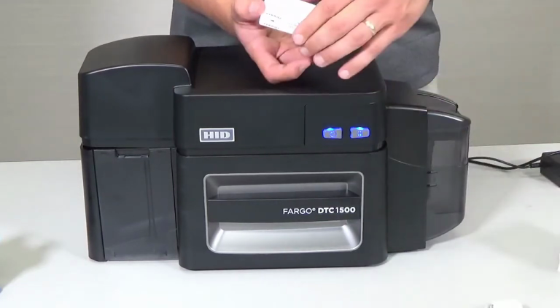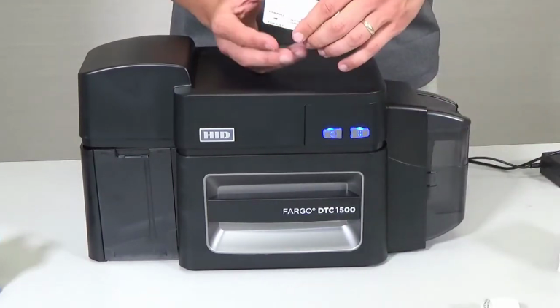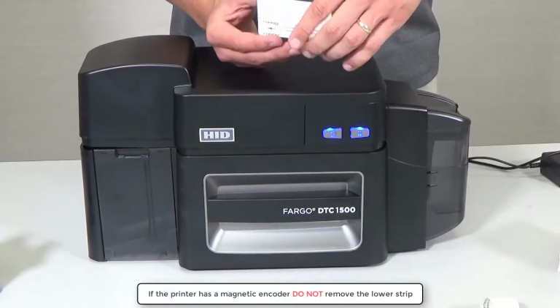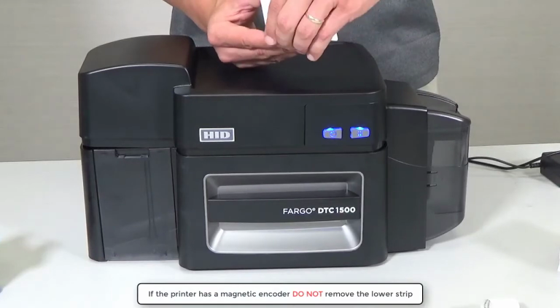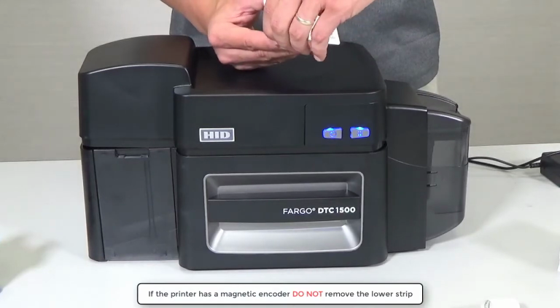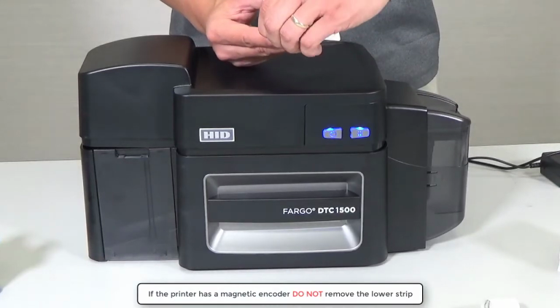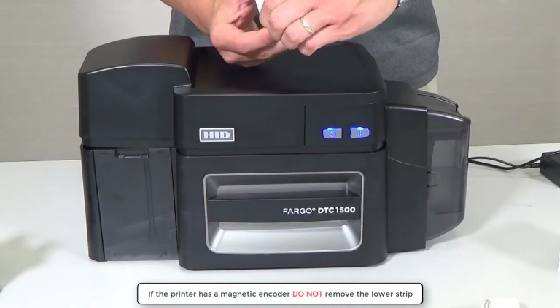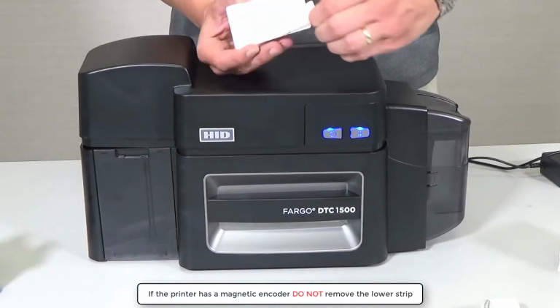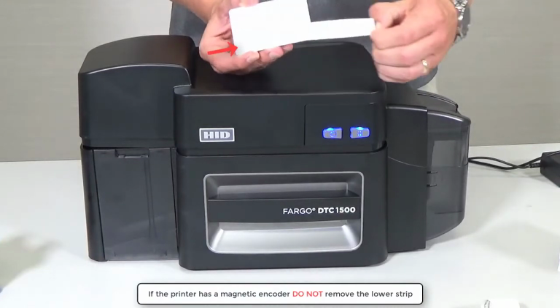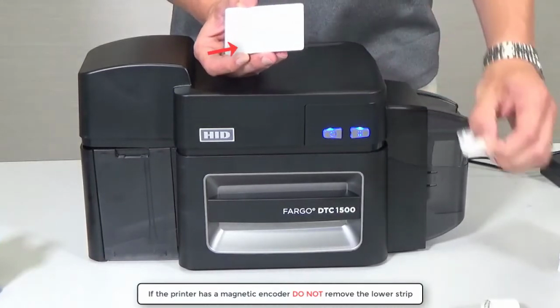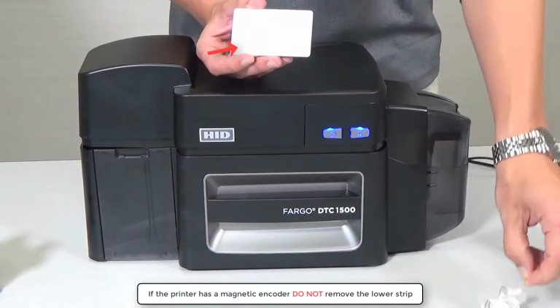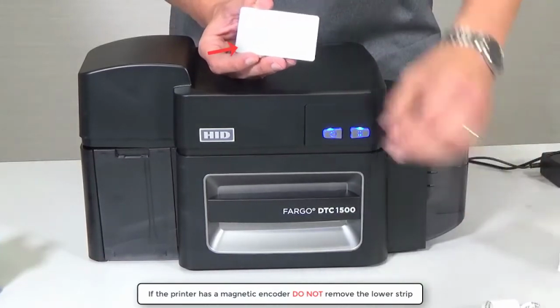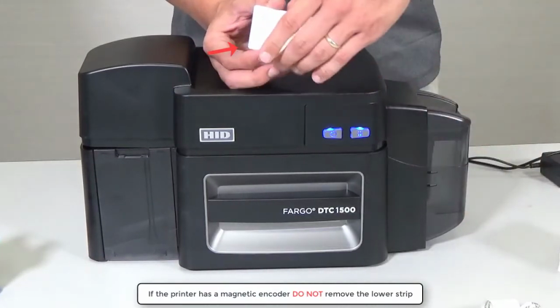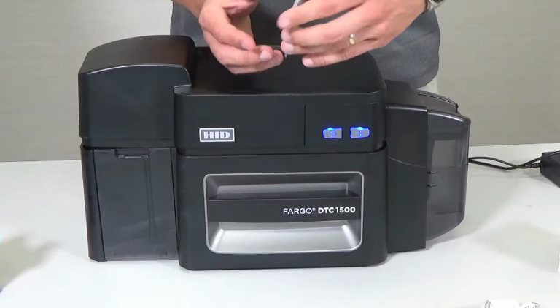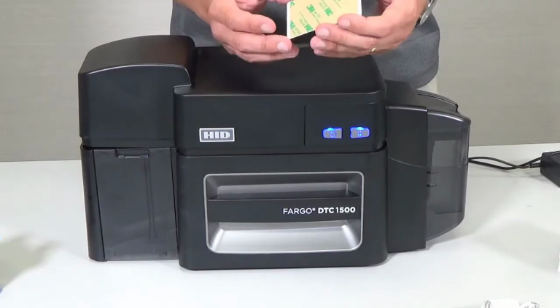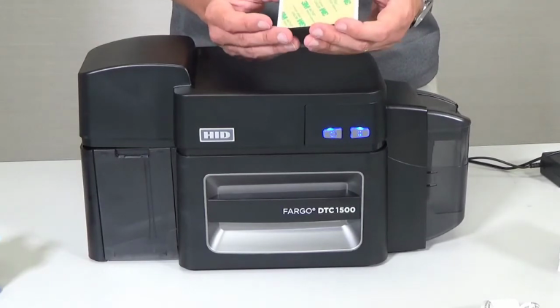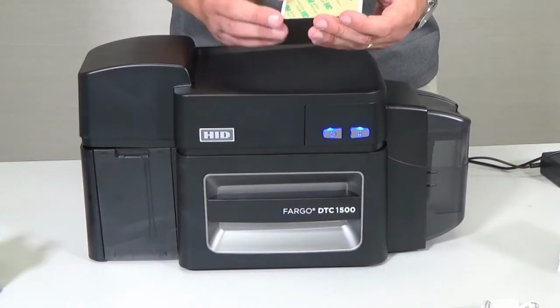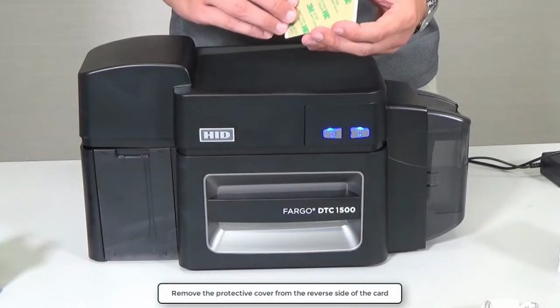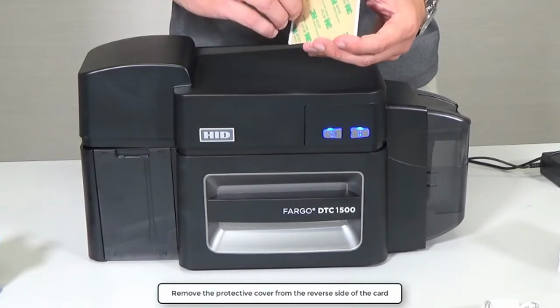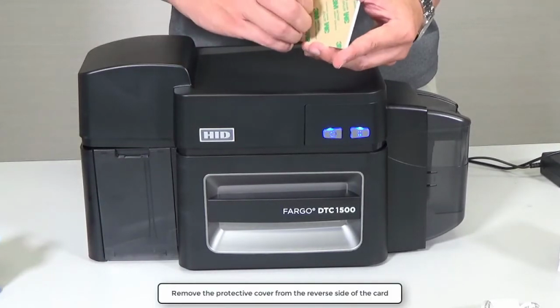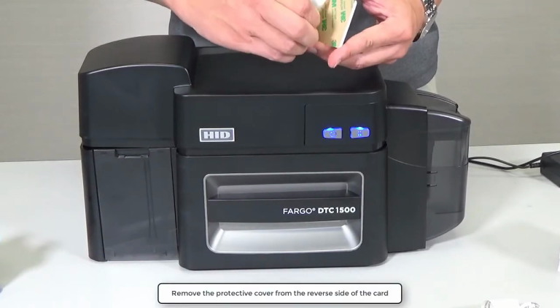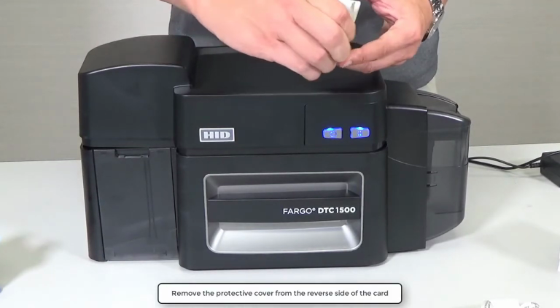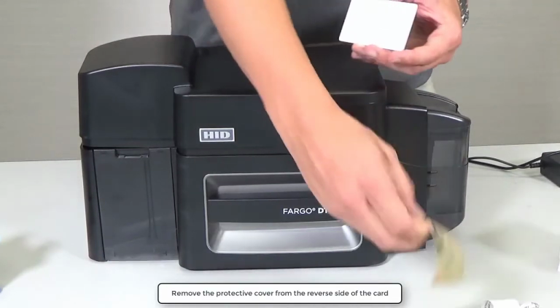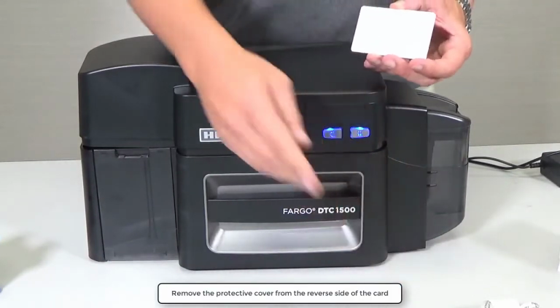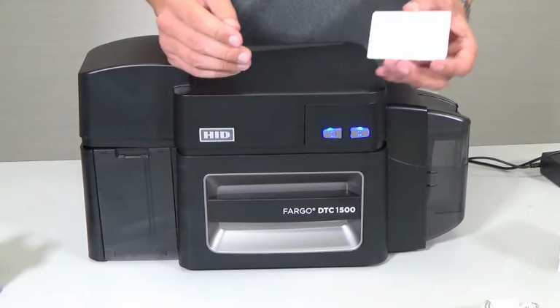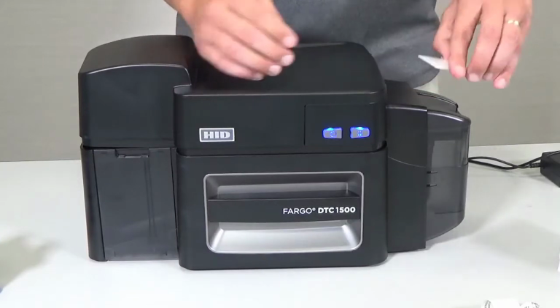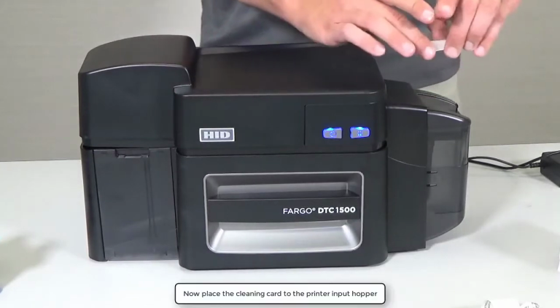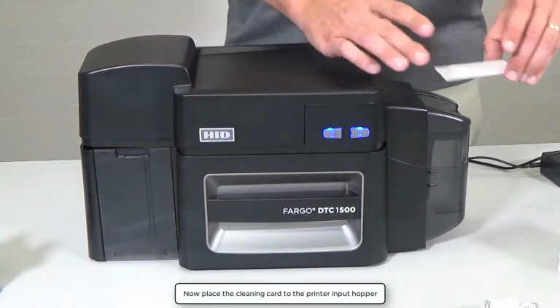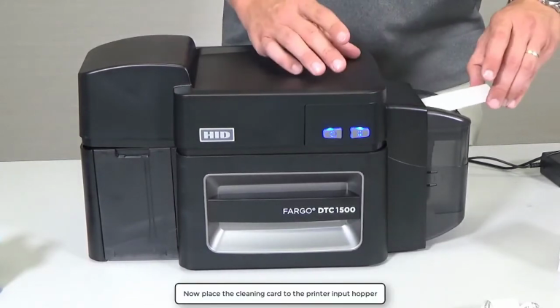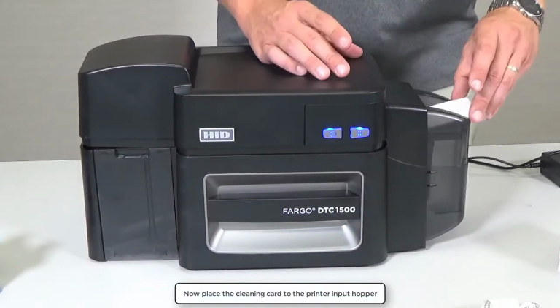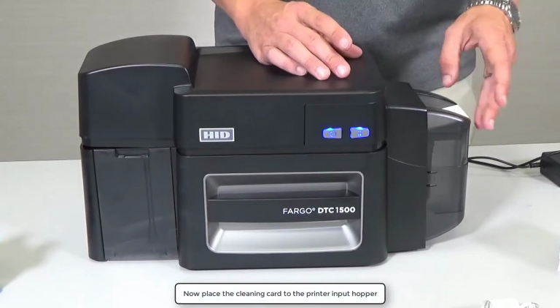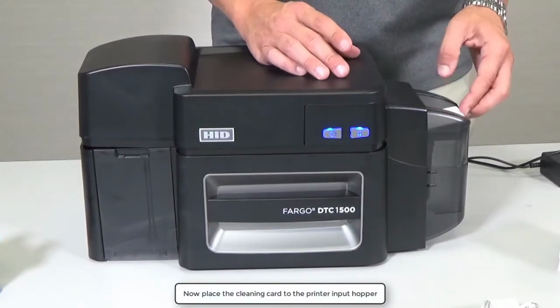If the printer has a magnetic encoder, do not remove the paper cover strip at the bottom of the card. Remove the protective cover from the reverse side of the cleaning card. Now place the cleaning card into the input hopper.